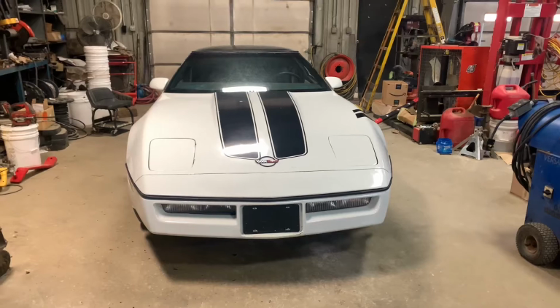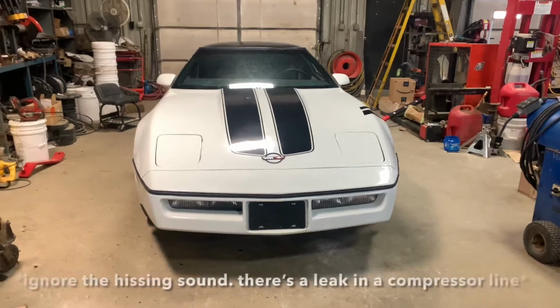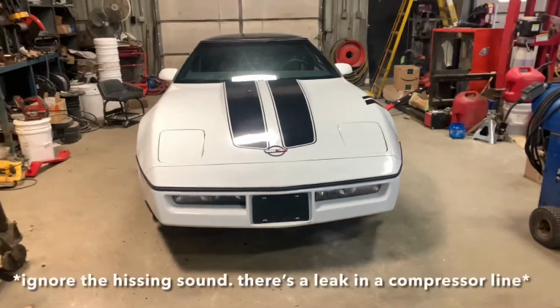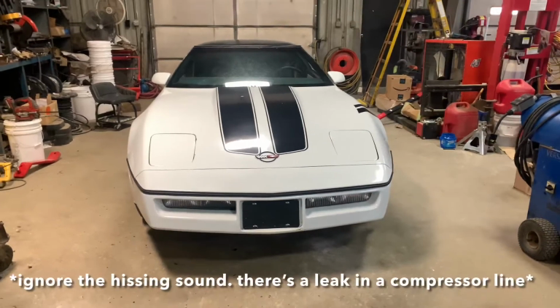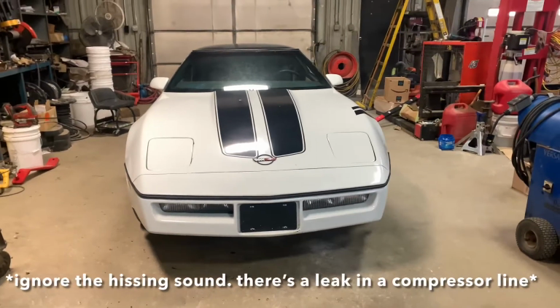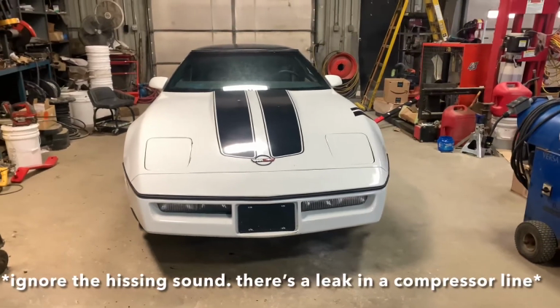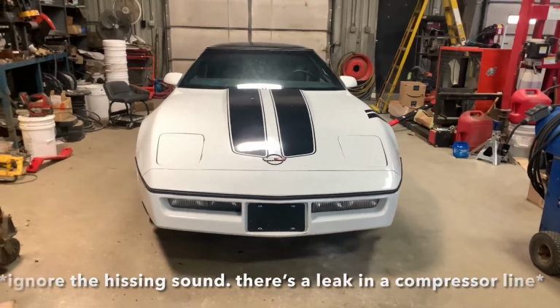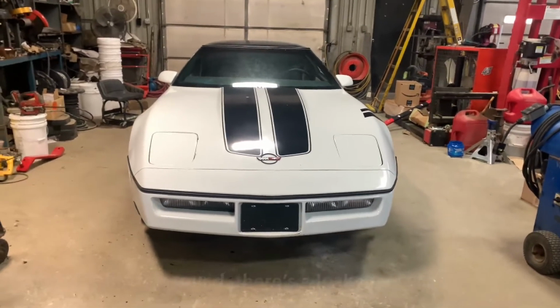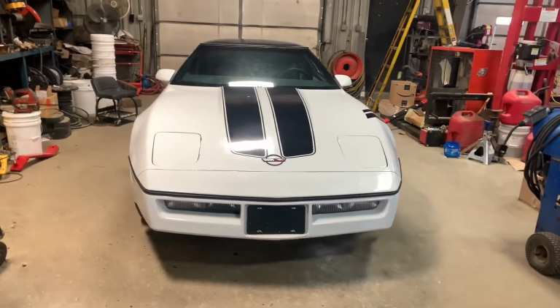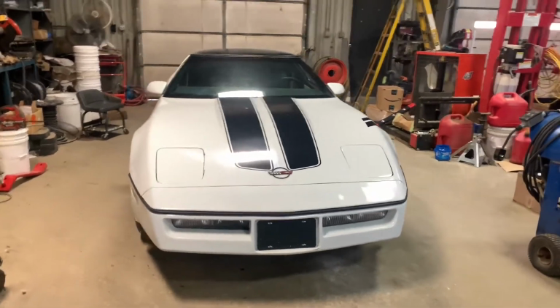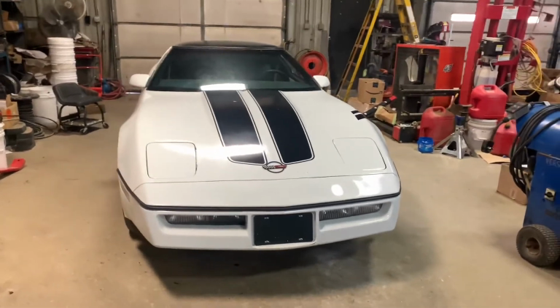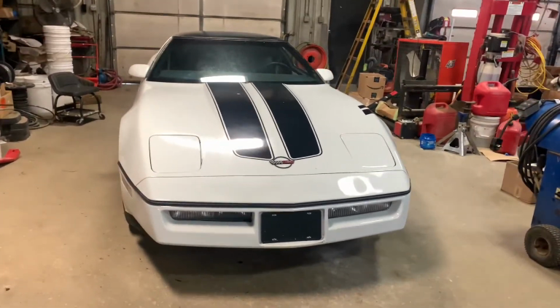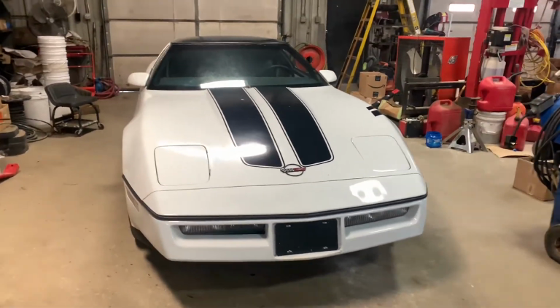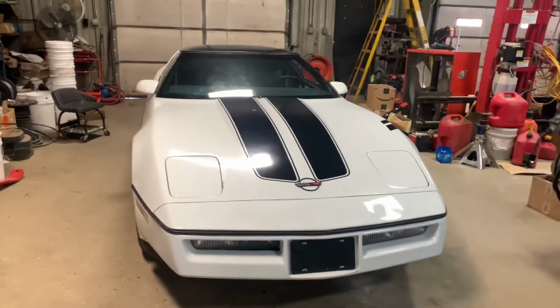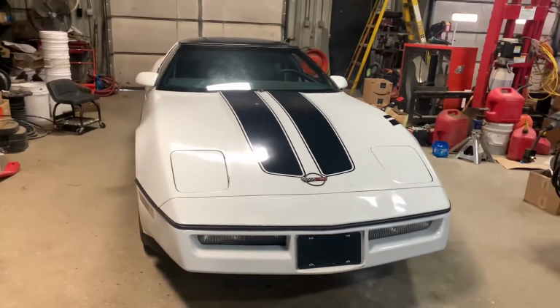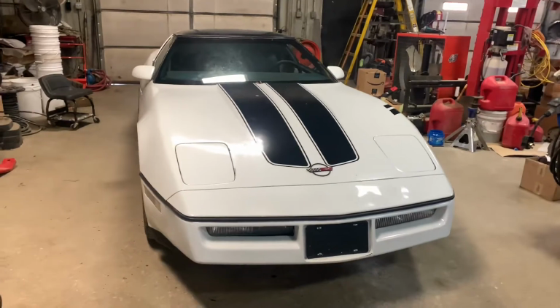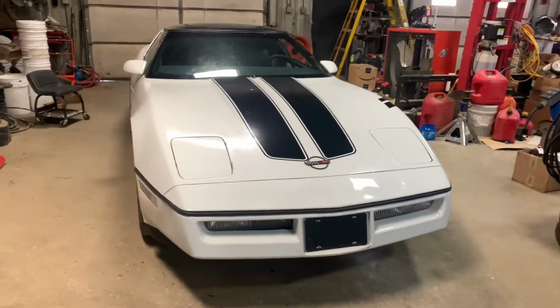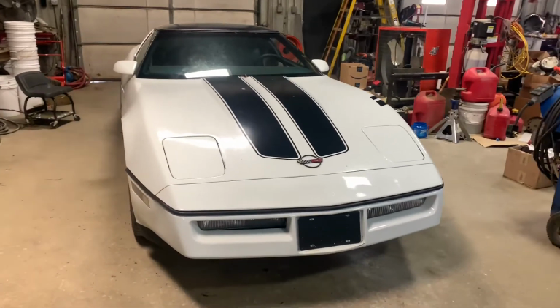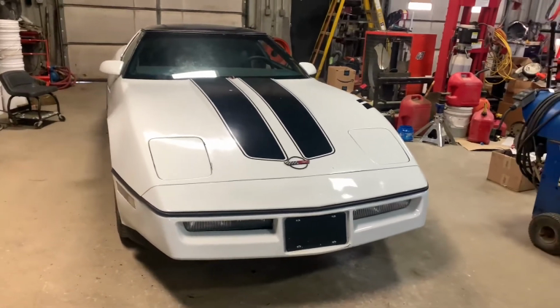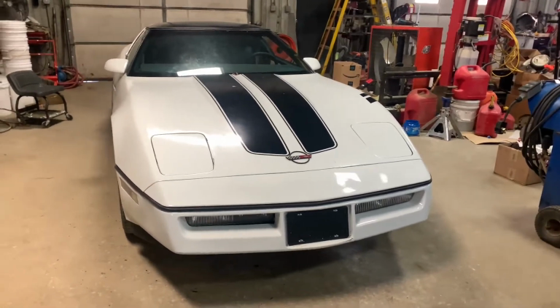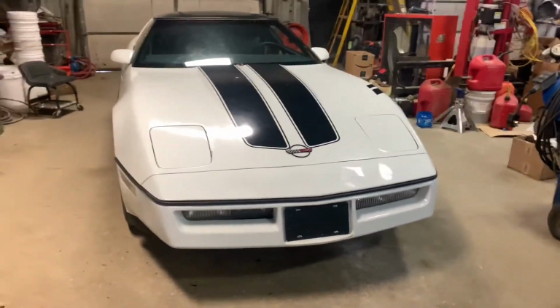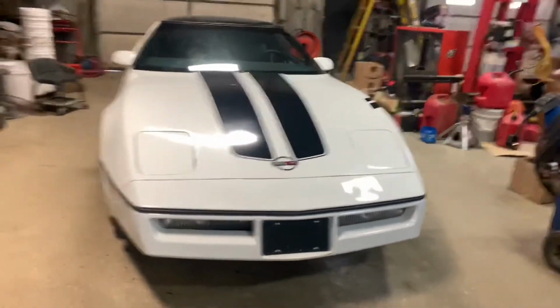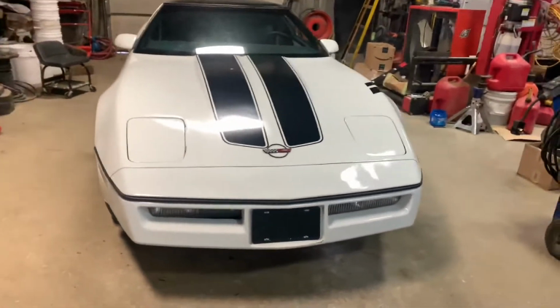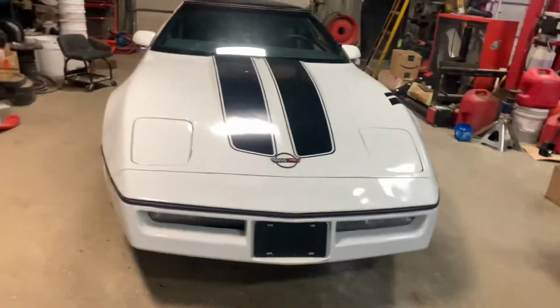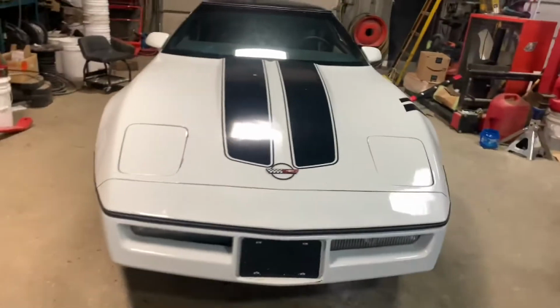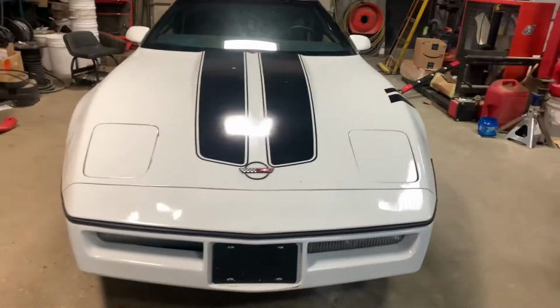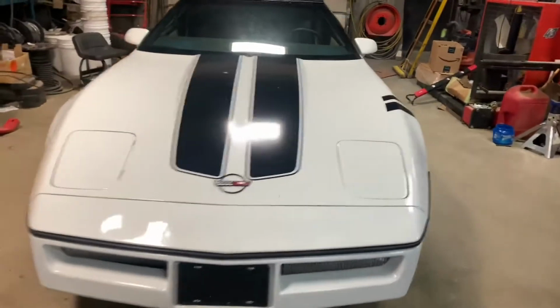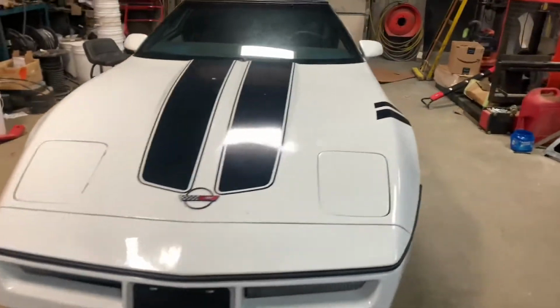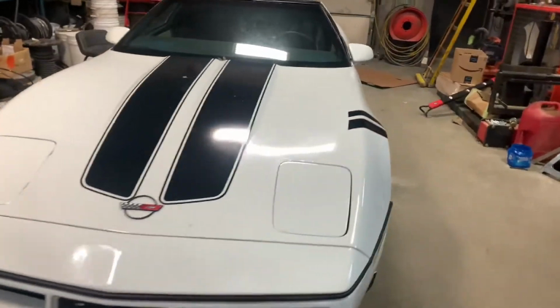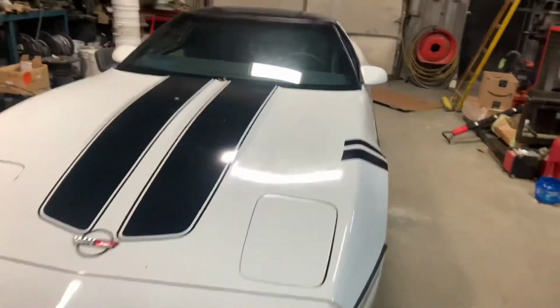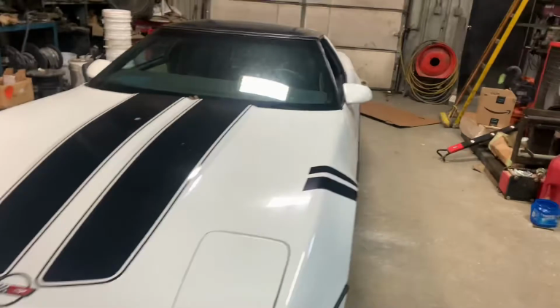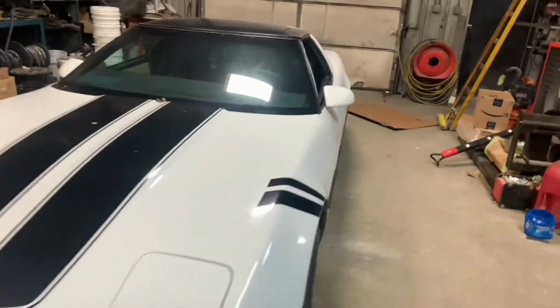Hey guys, welcome back to my channel. I figured I should make a video since it's been a long time — made some big changes. I do still have the C10, but I wanted to show the new project car that I got.